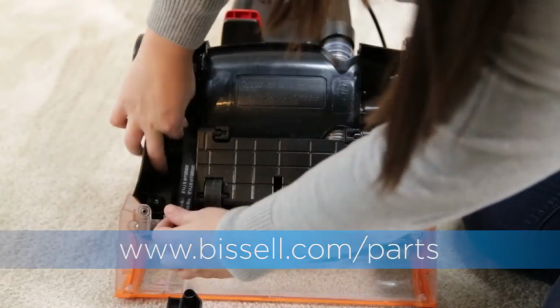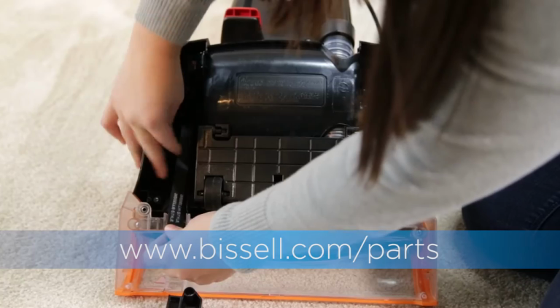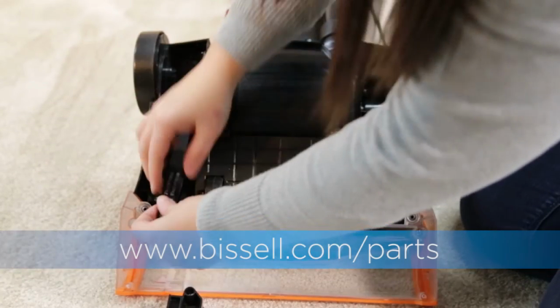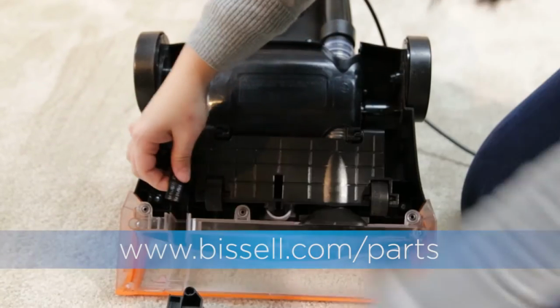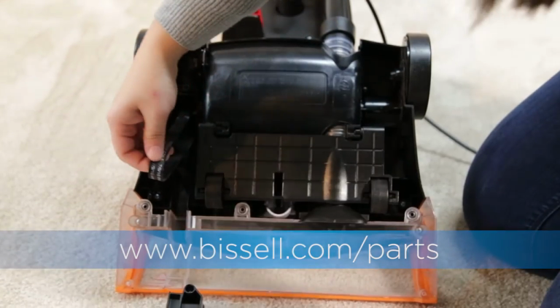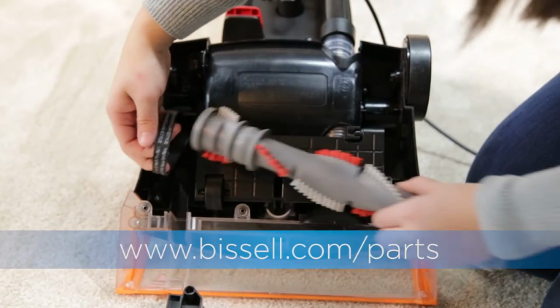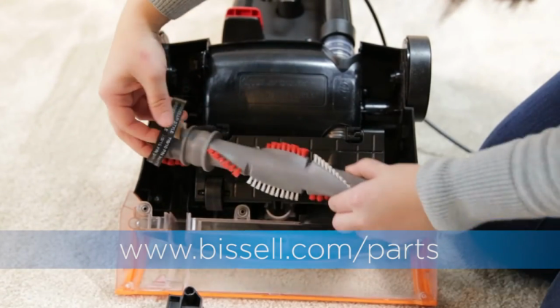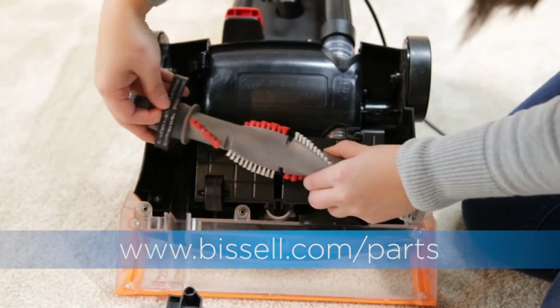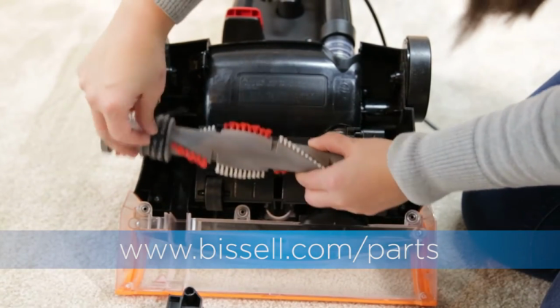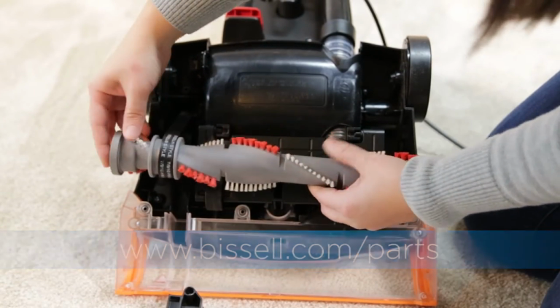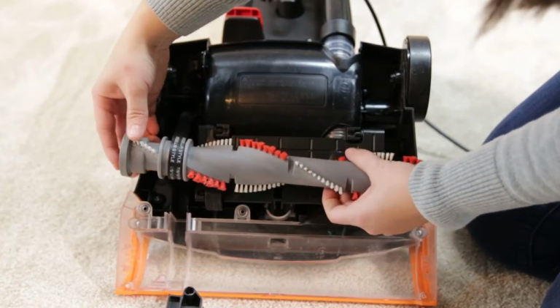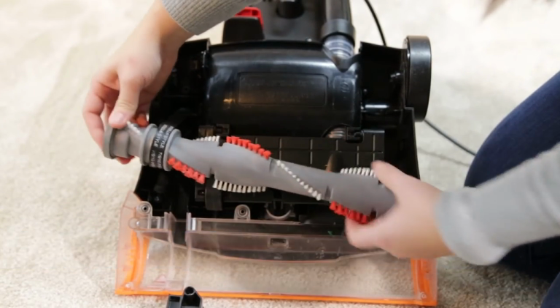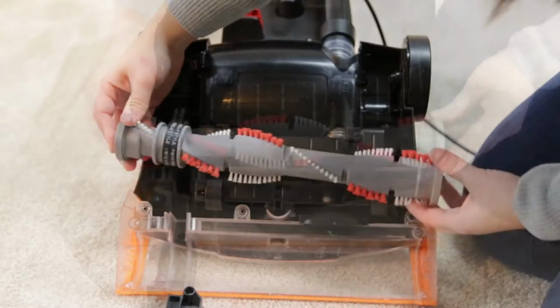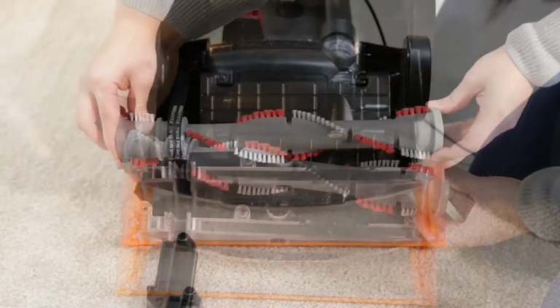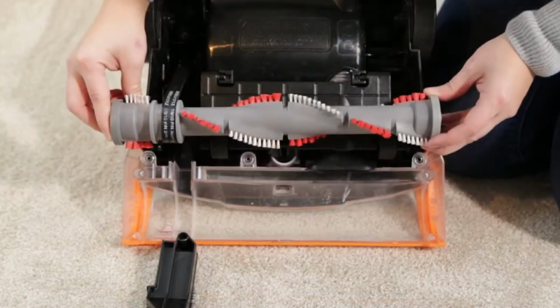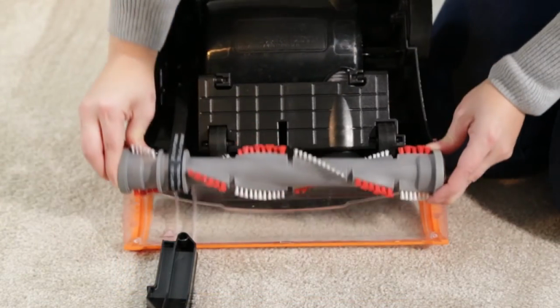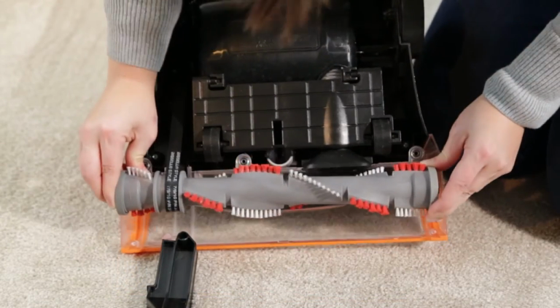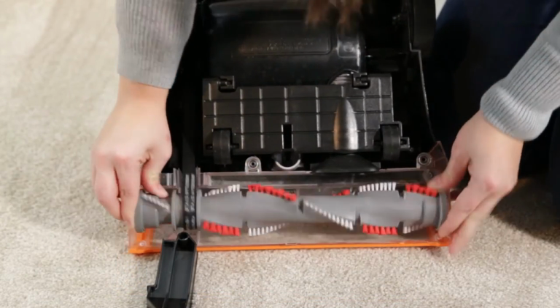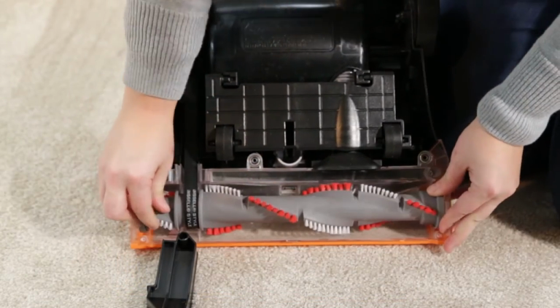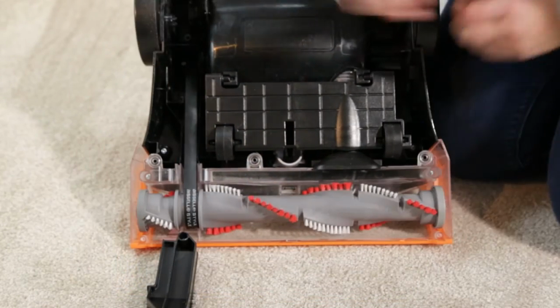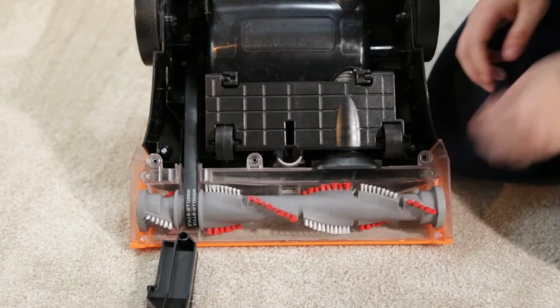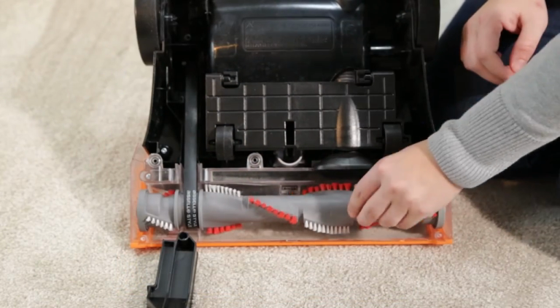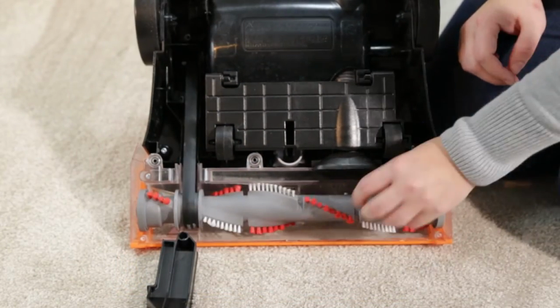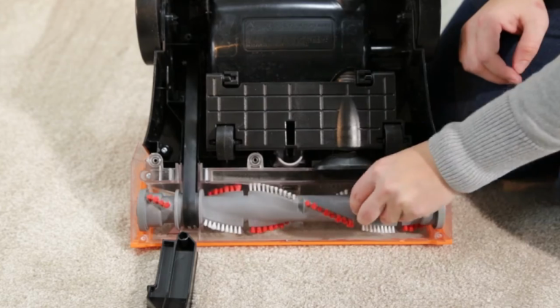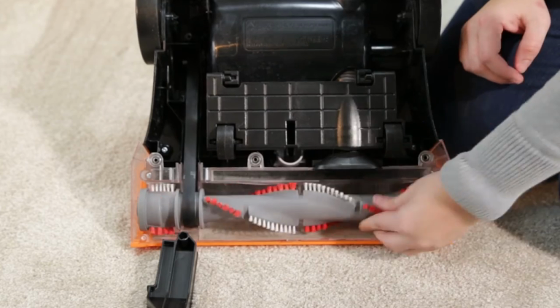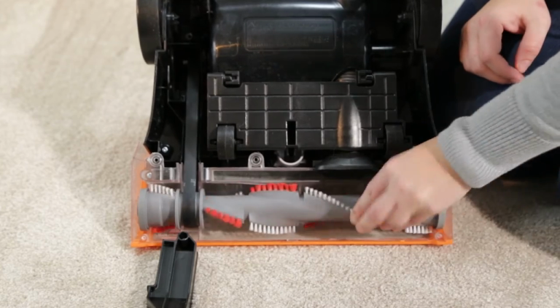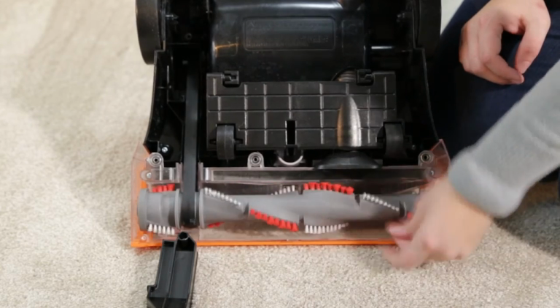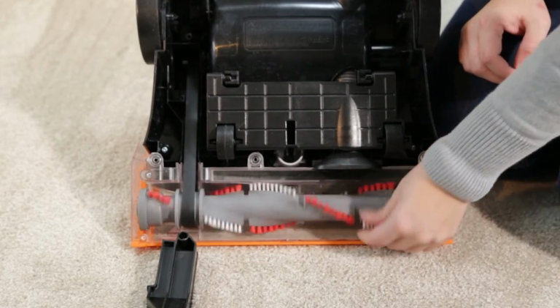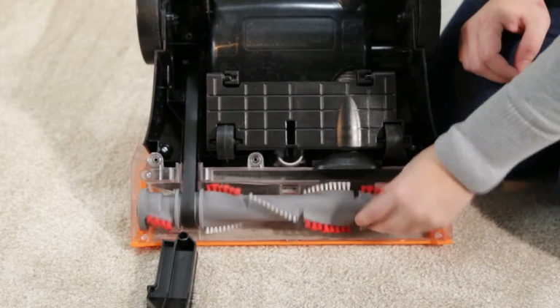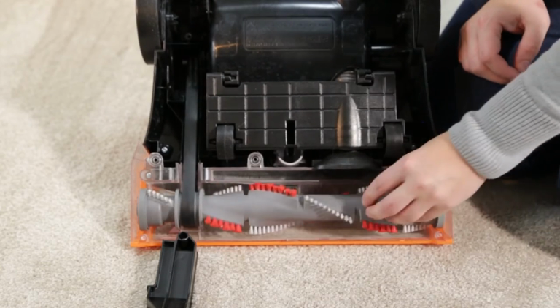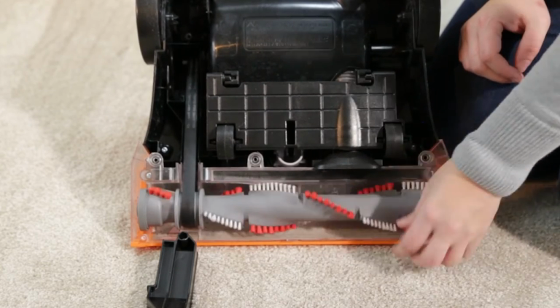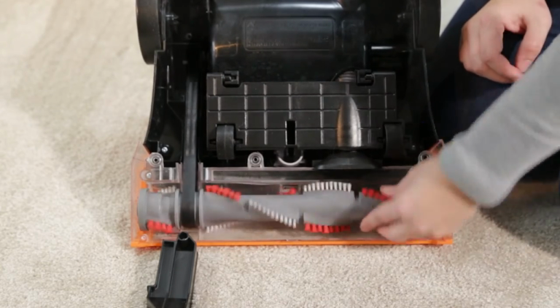Place the new belt over the motor pulley and stretch the other end over the brush roll. Replace the brush roll by placing the belt side of the brush in first, then turning the other end until it slides into place. When the brush roll is in, turn it to align the belt.